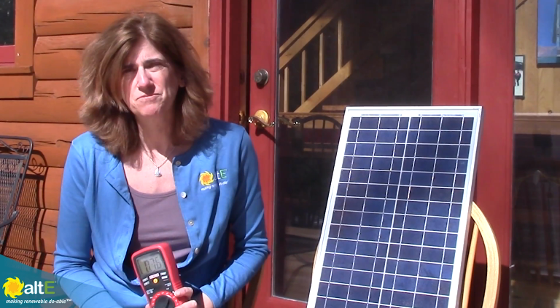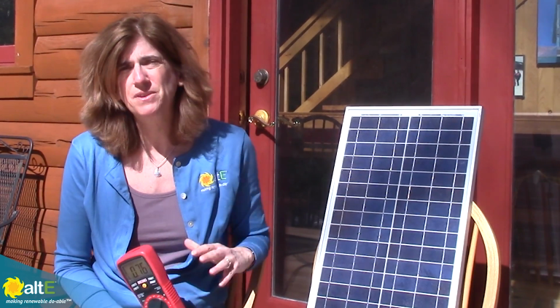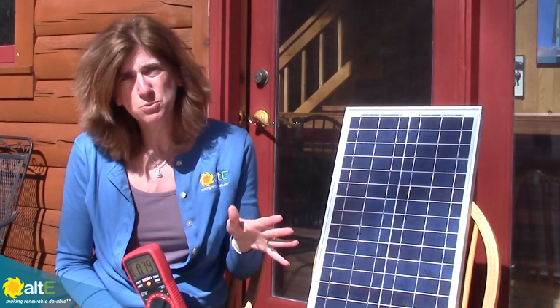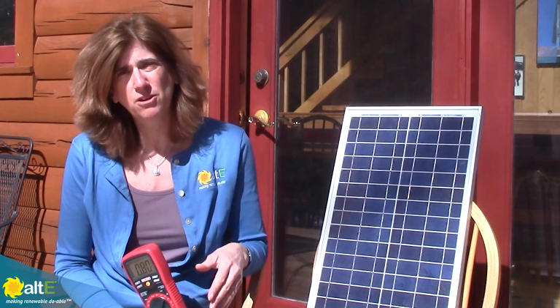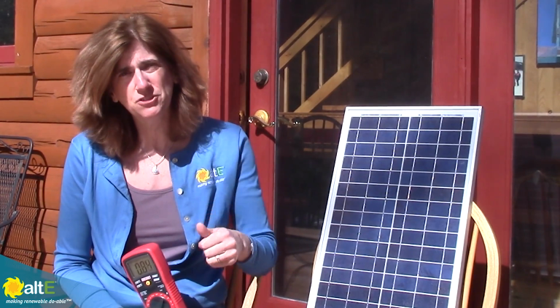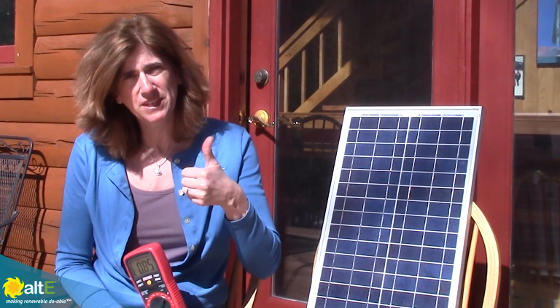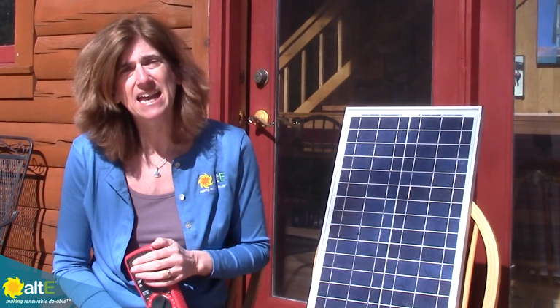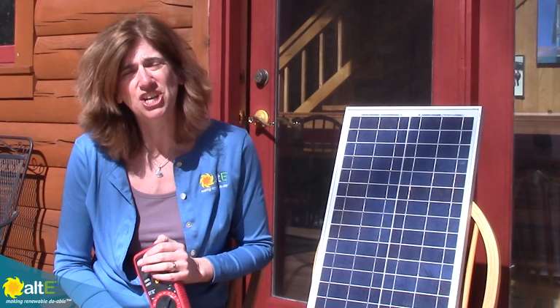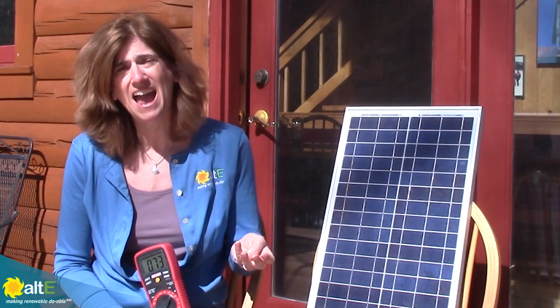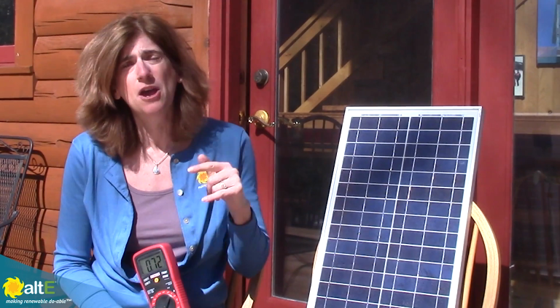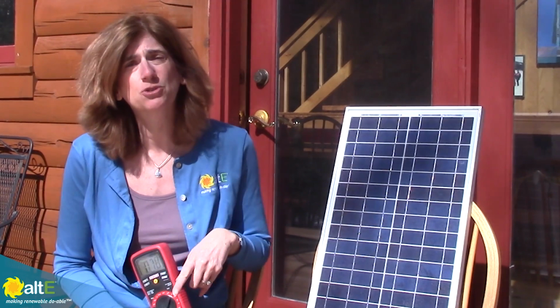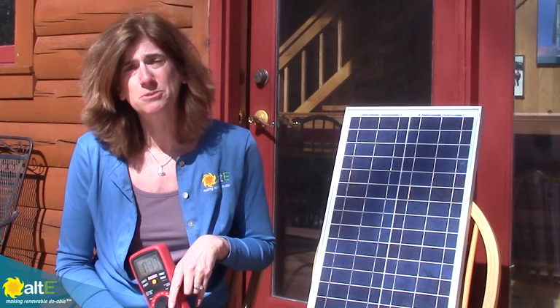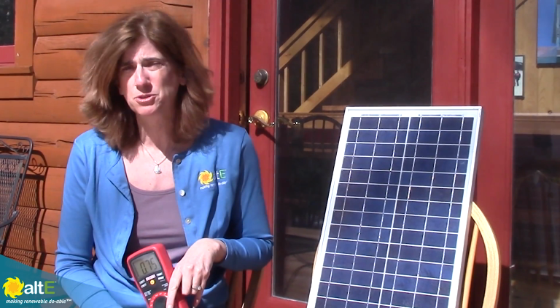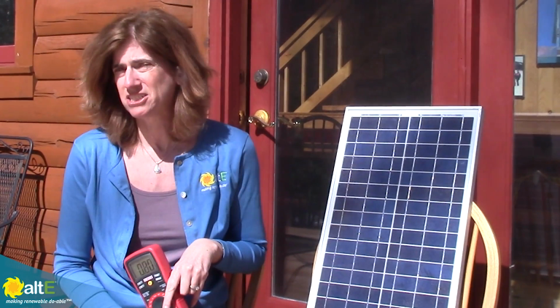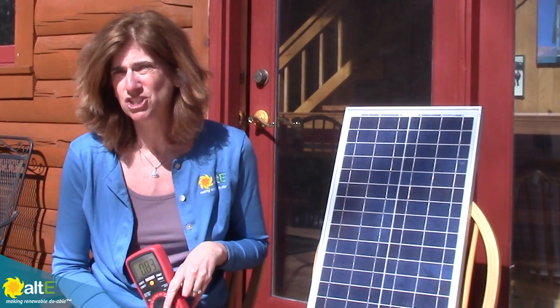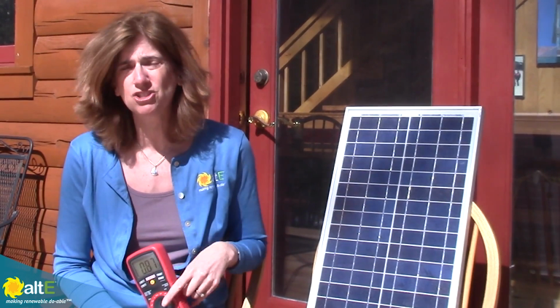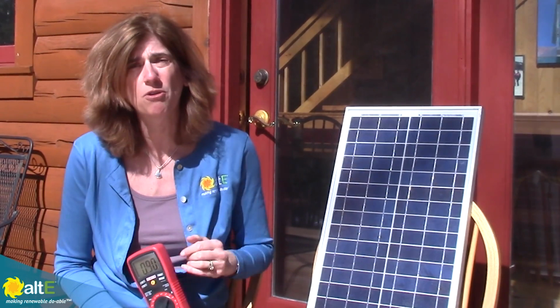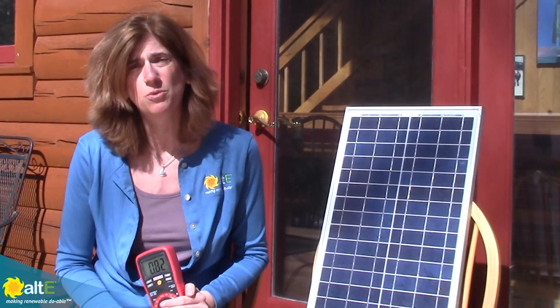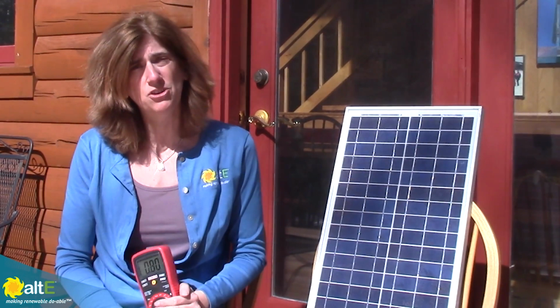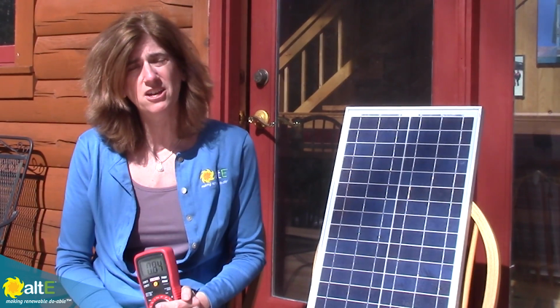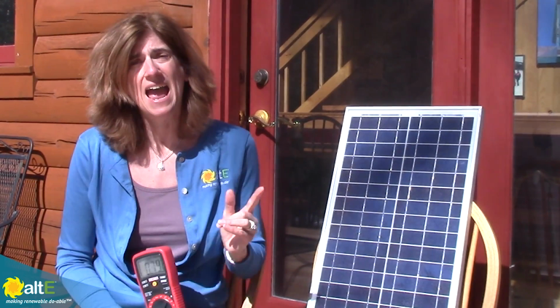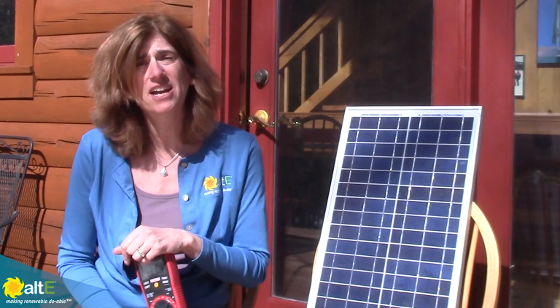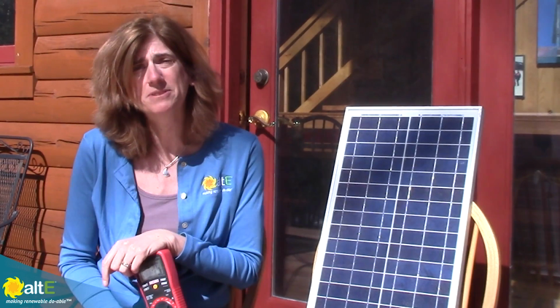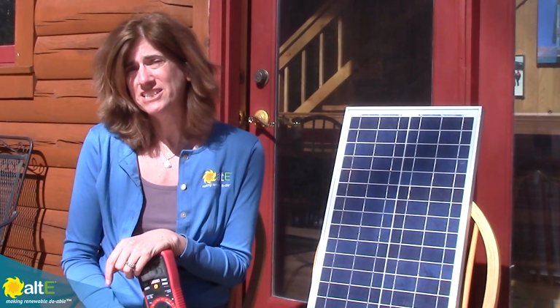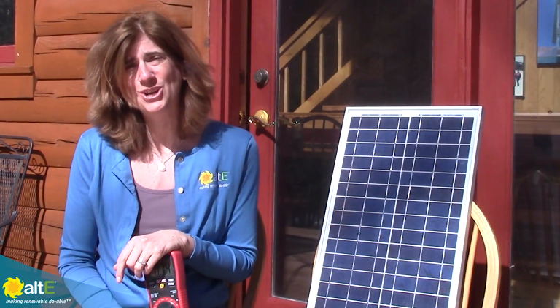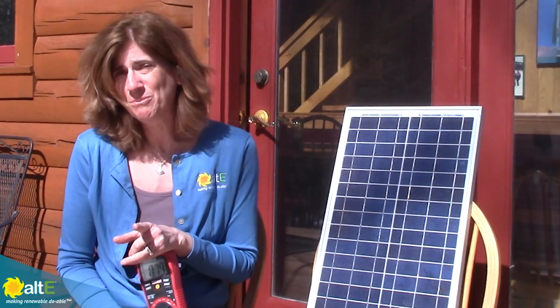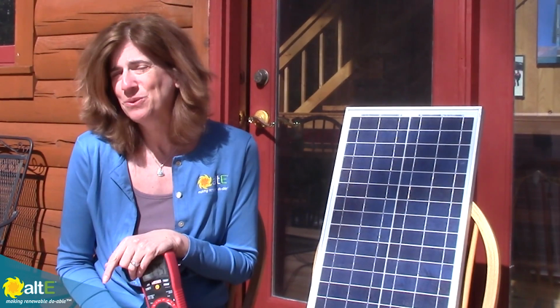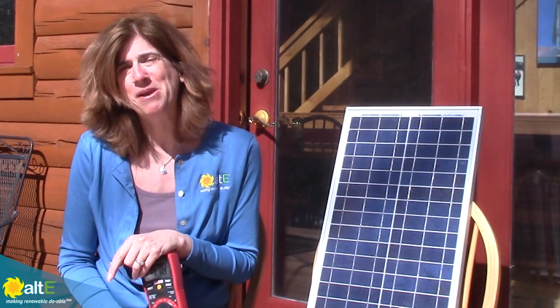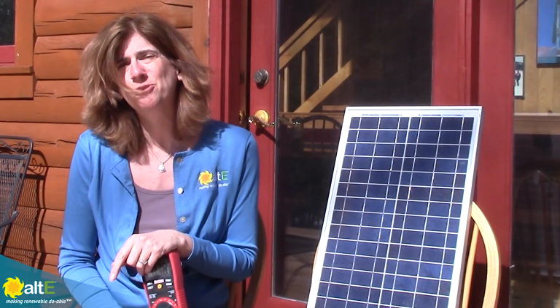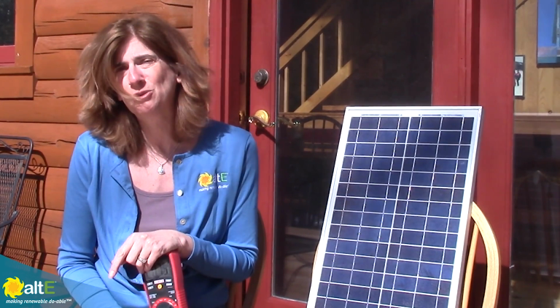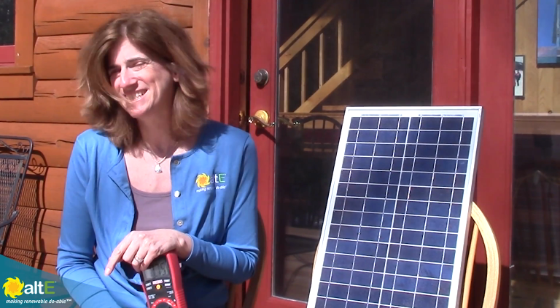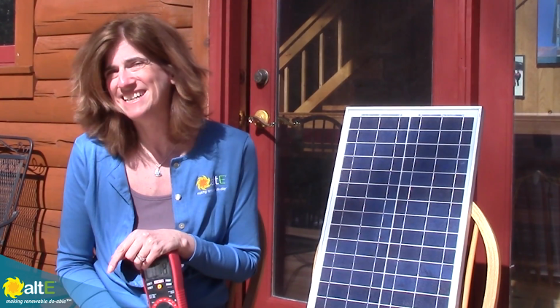I hope this was helpful. If so, give us a like and a share, and be sure to subscribe to our Alt-E Store channel so we can notify you when we've got new videos. And check out our website, altestore.com, where we've been making renewable doable since 1999.